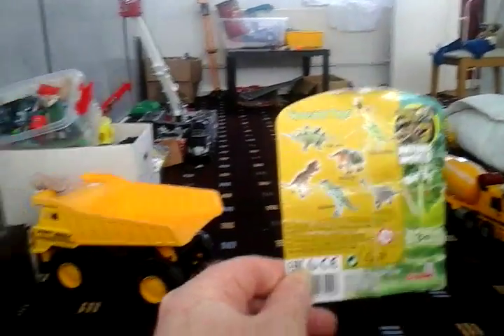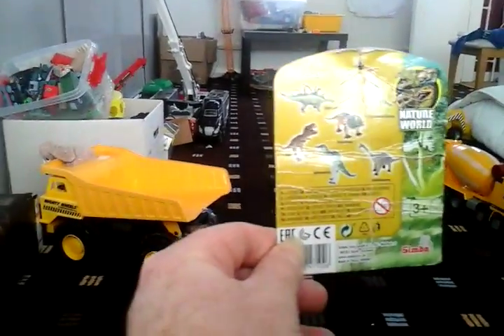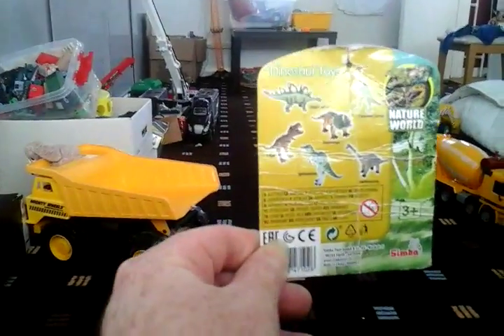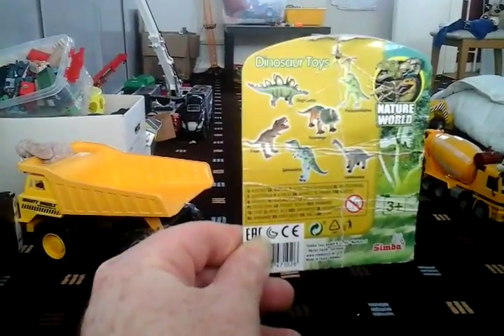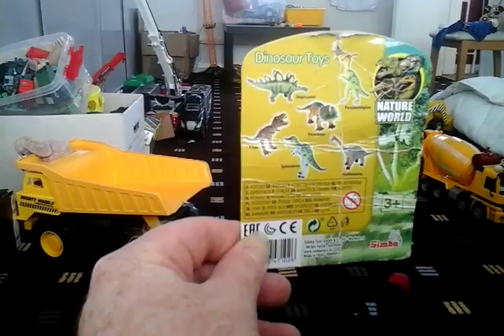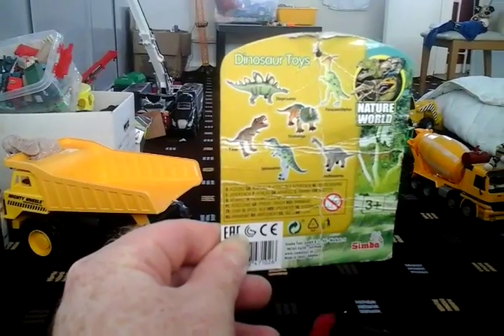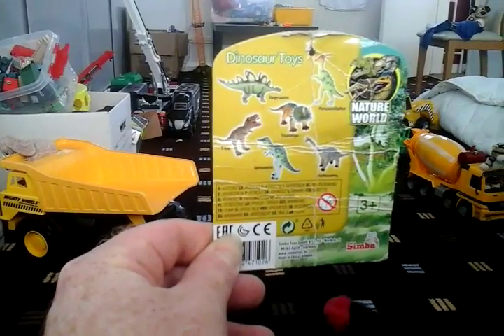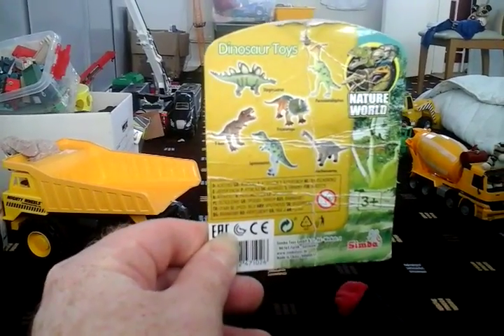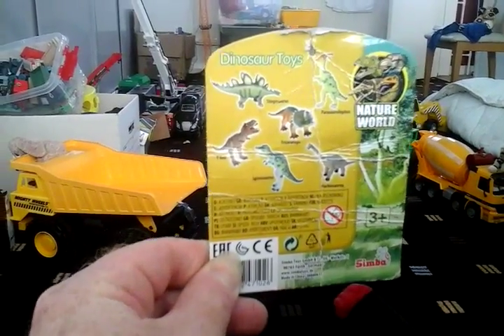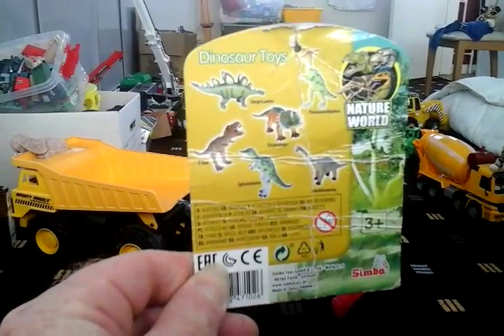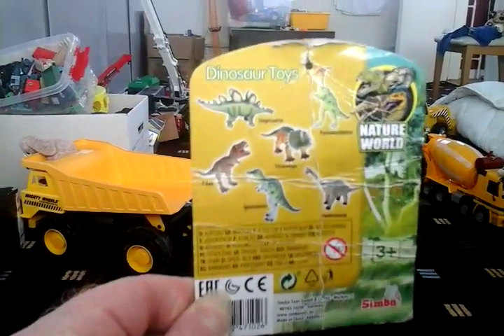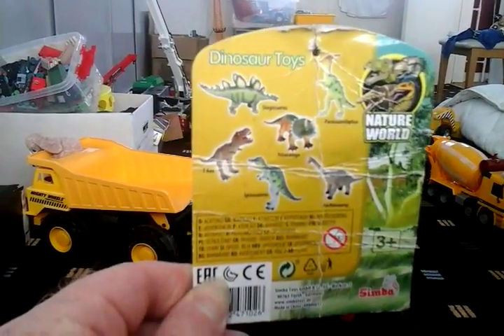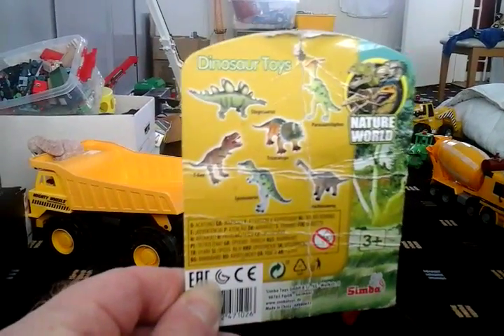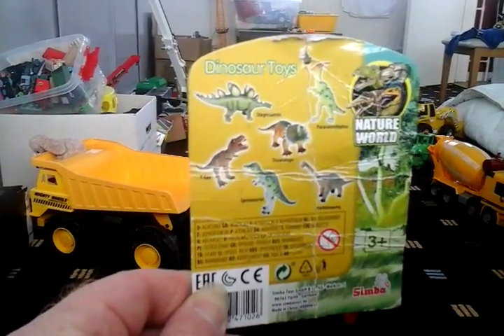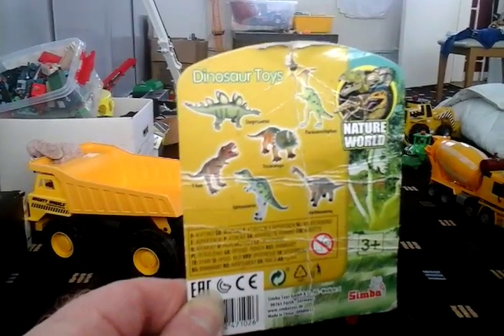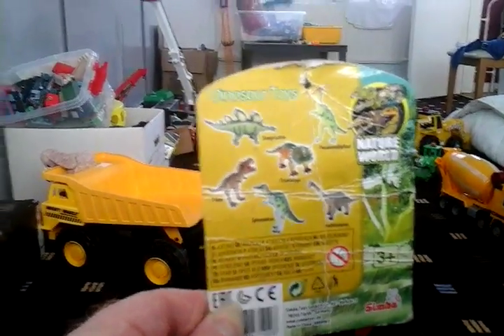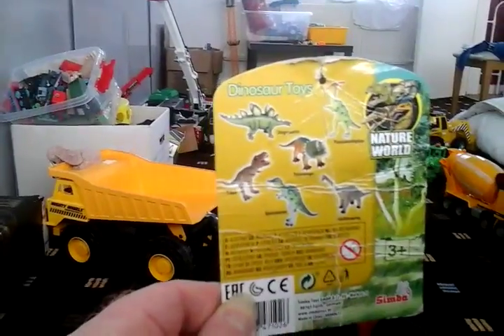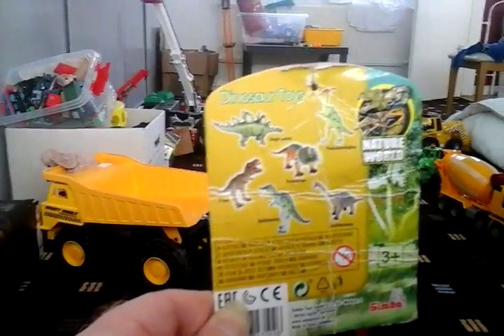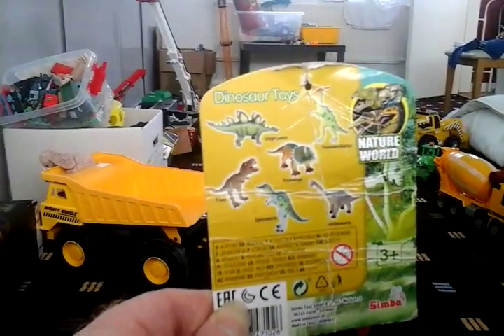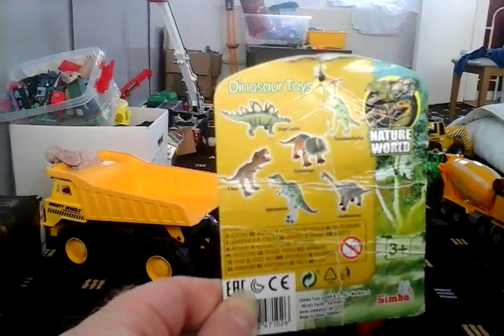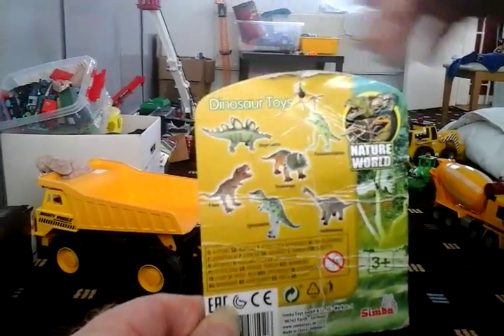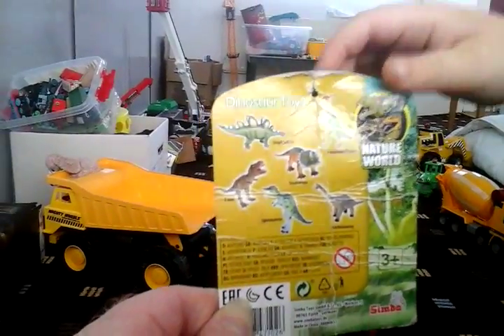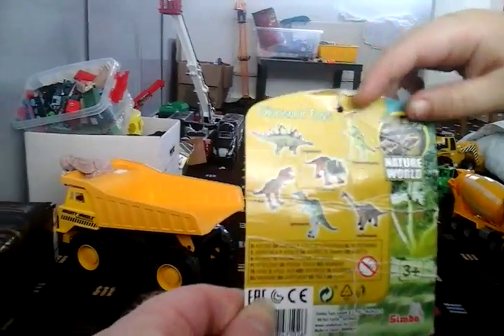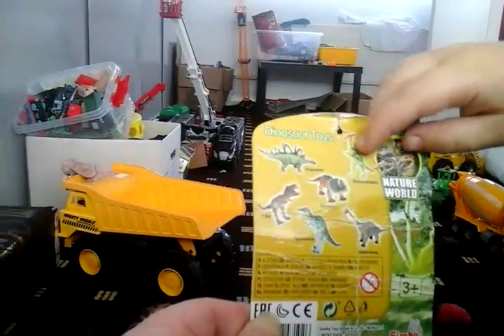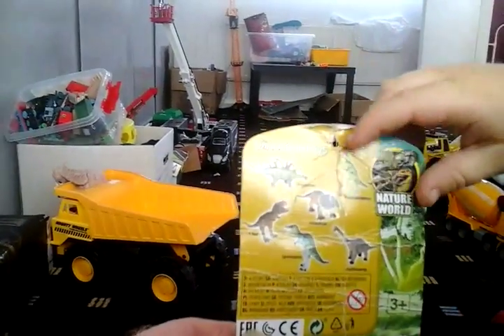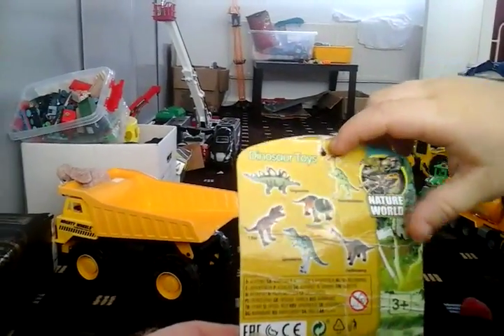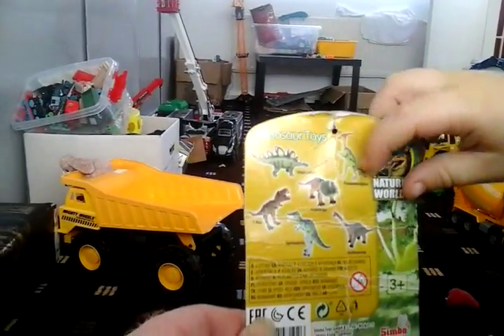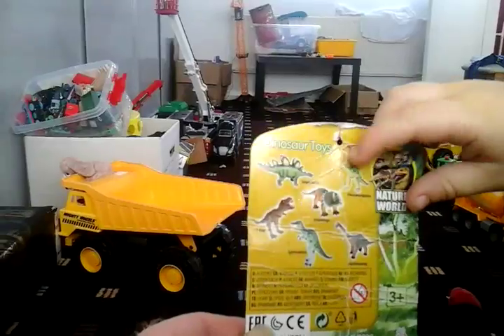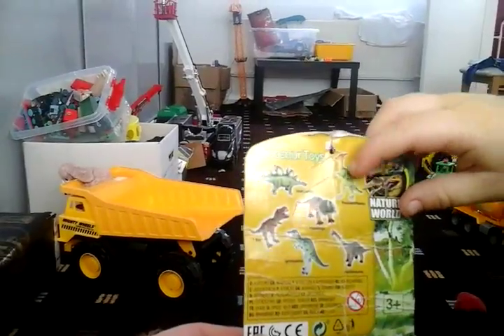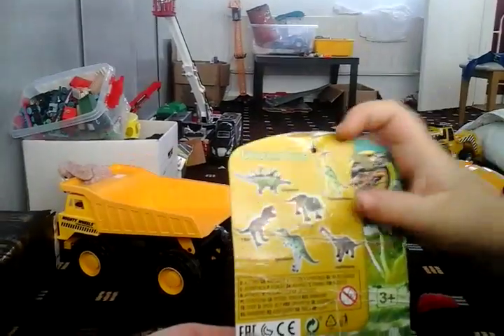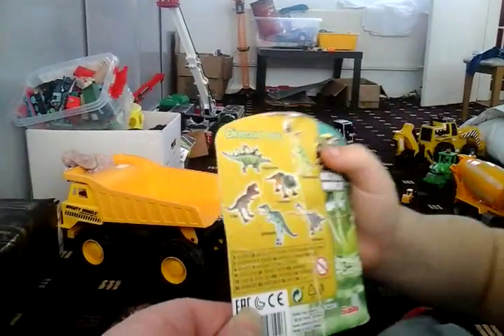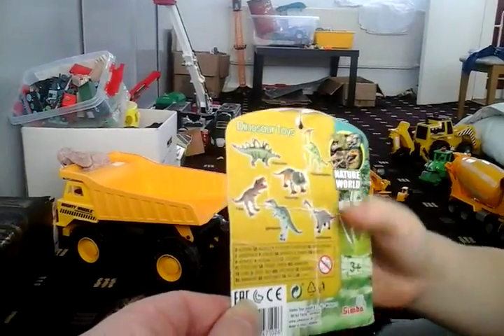It's a Spinosaurus, Brachiosaurus, T-Rex, Triceratops, Stegosaurus — and what kind of dinosaur is that, kids?